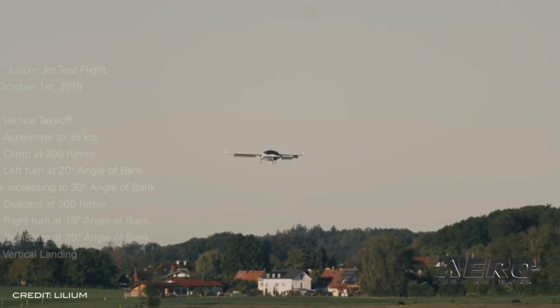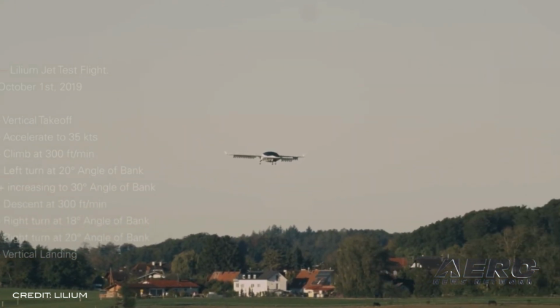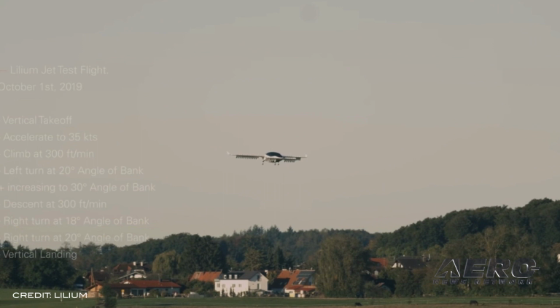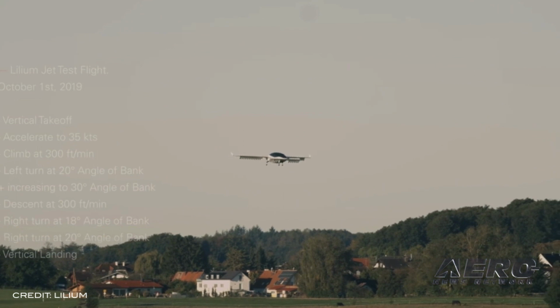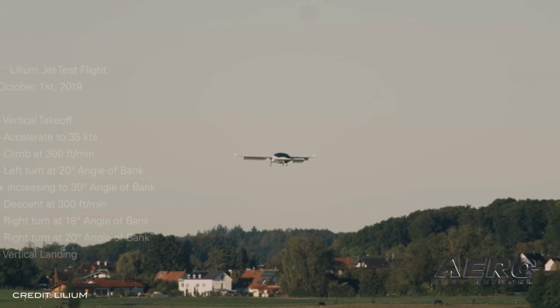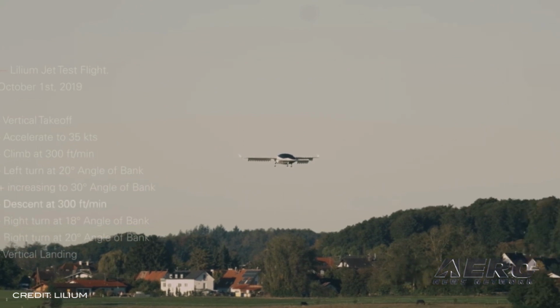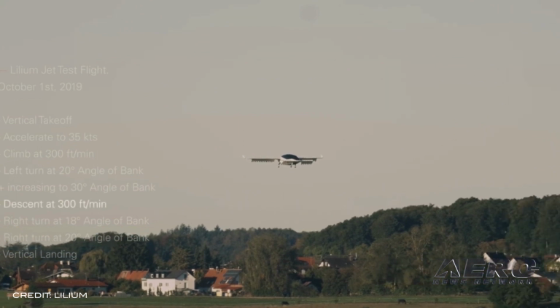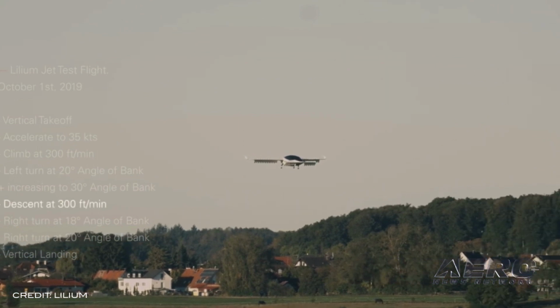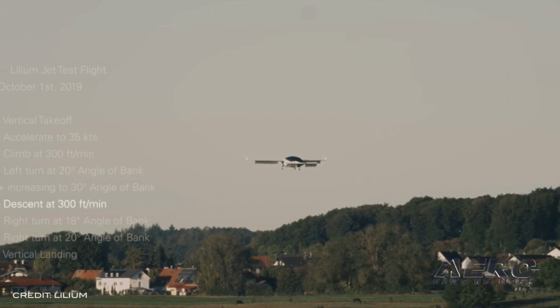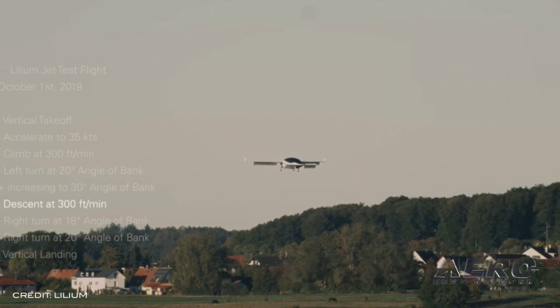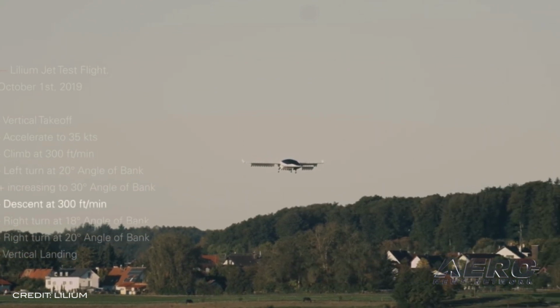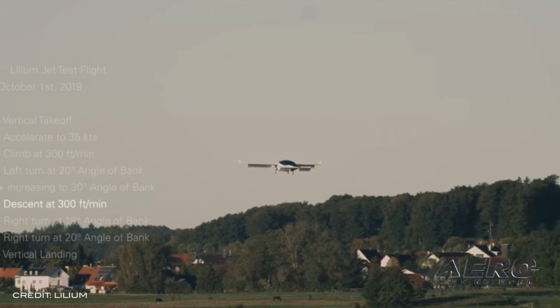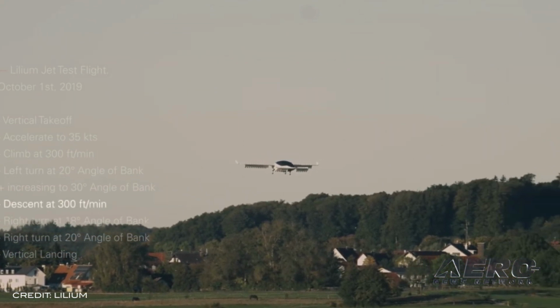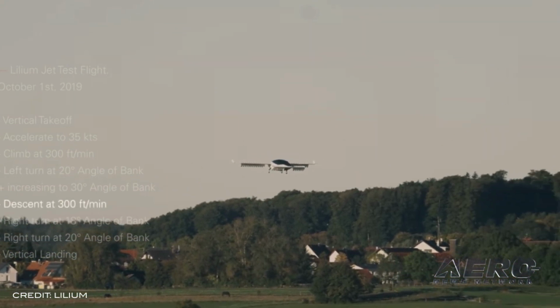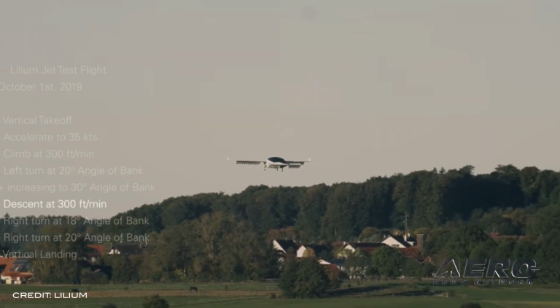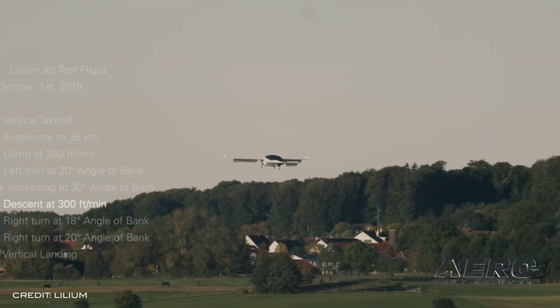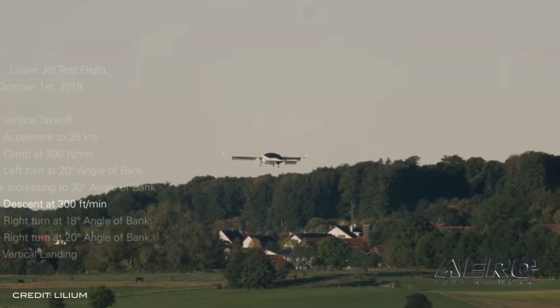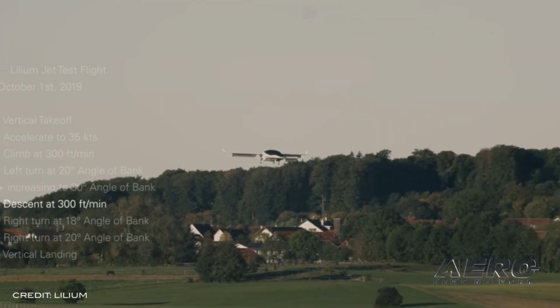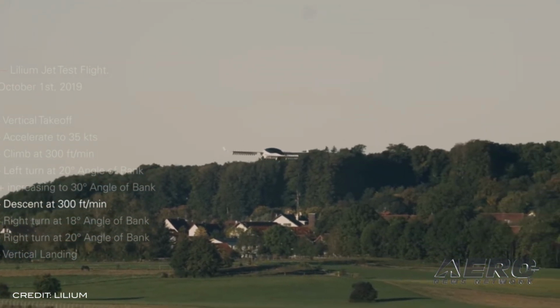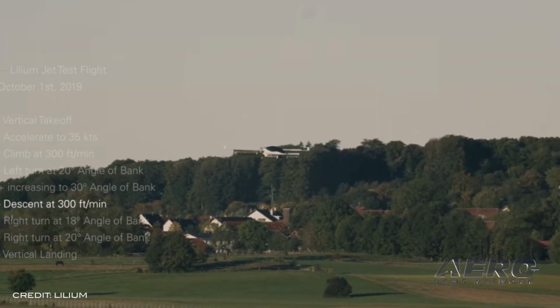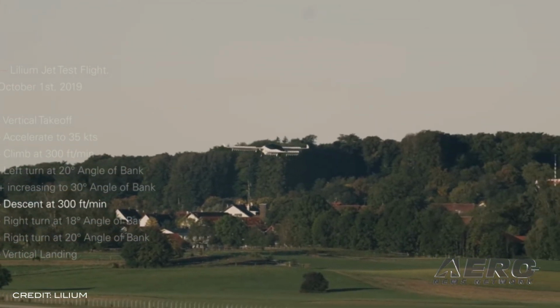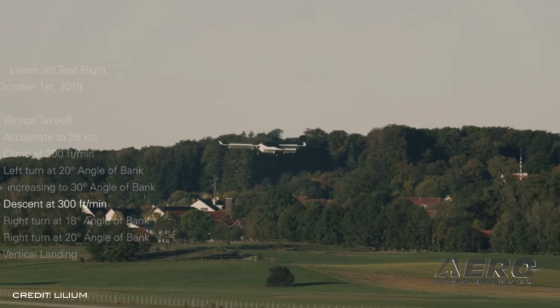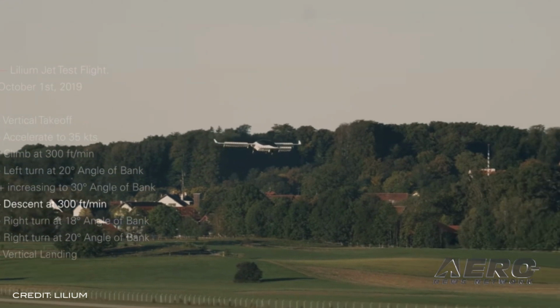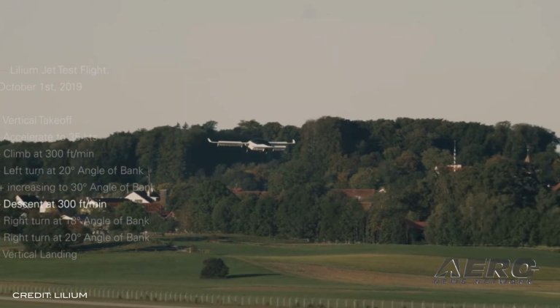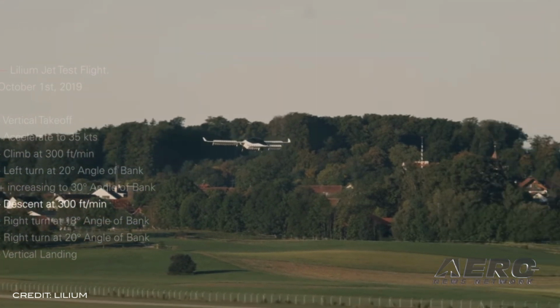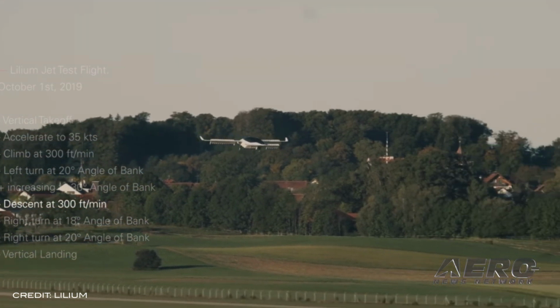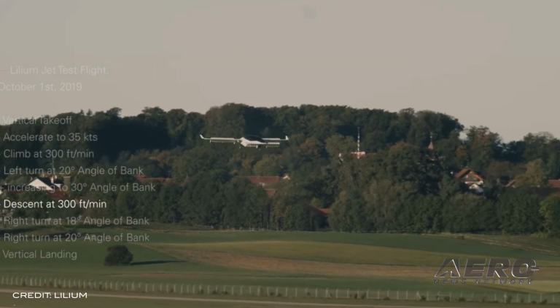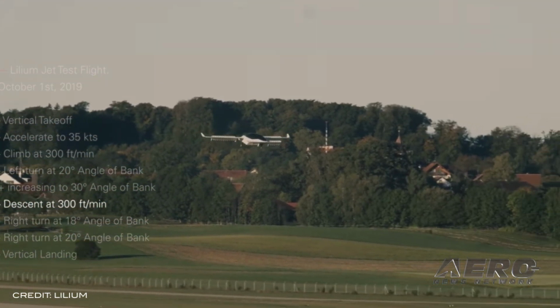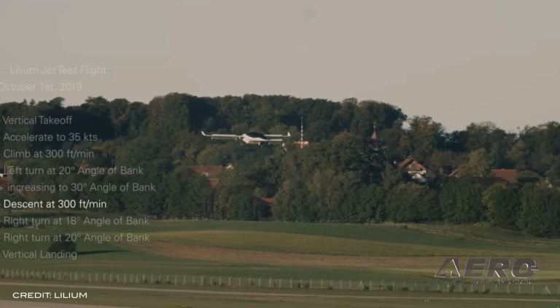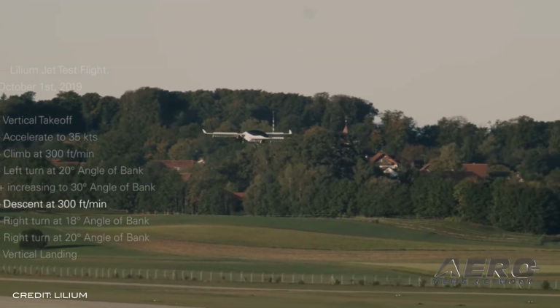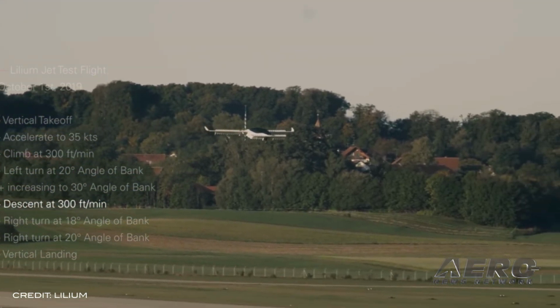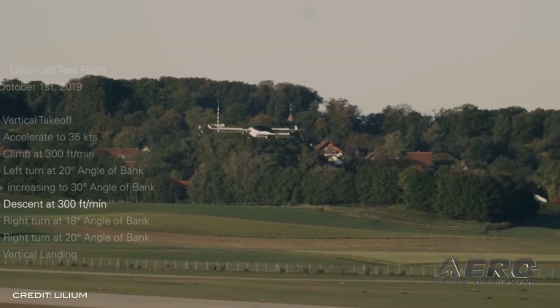Since this test, Lilium has successfully flown the aircraft at higher speeds, recently reaching the 100 kilometers per hour milestone, and has completed the first phase of testing.